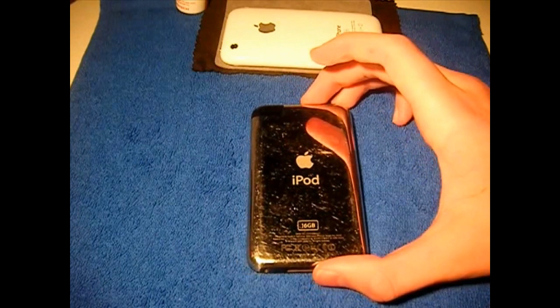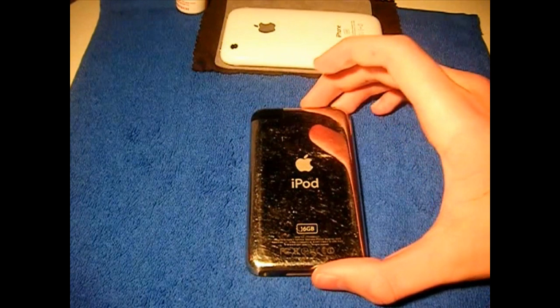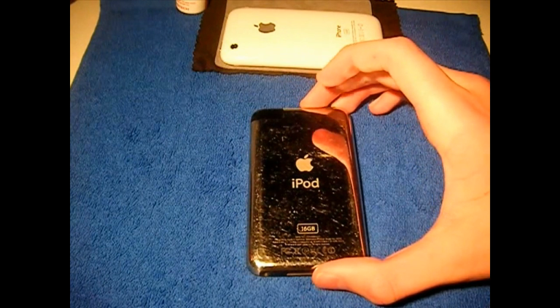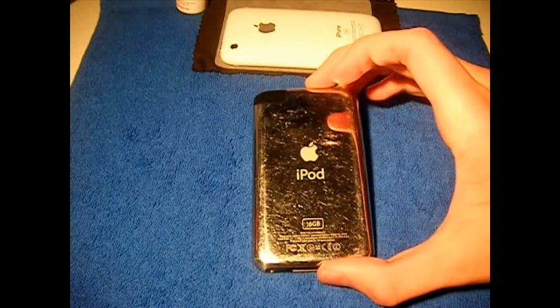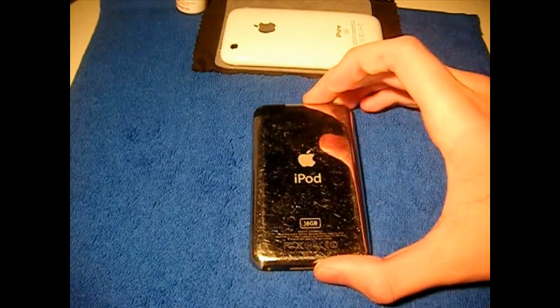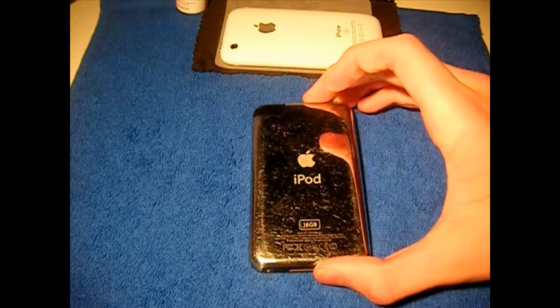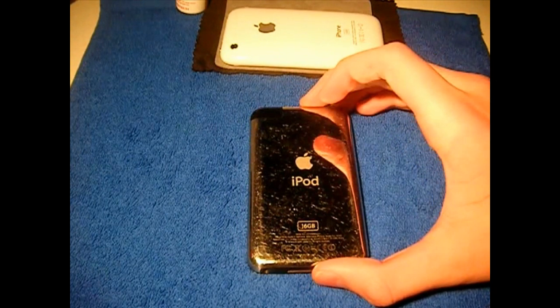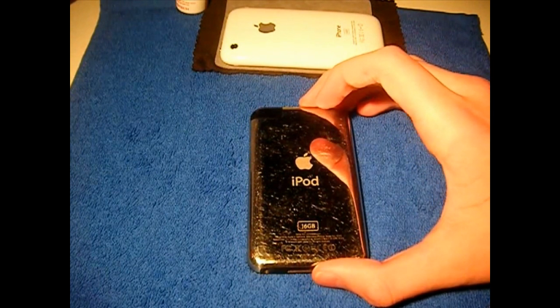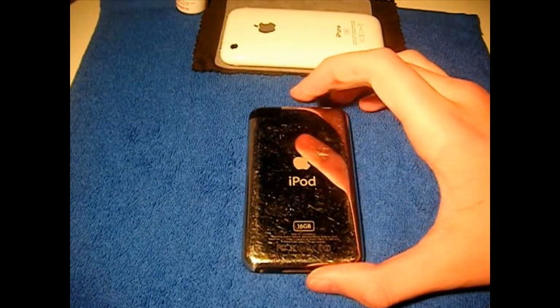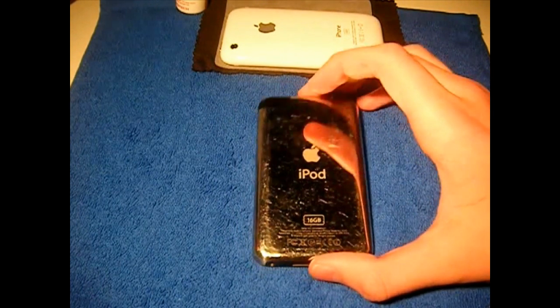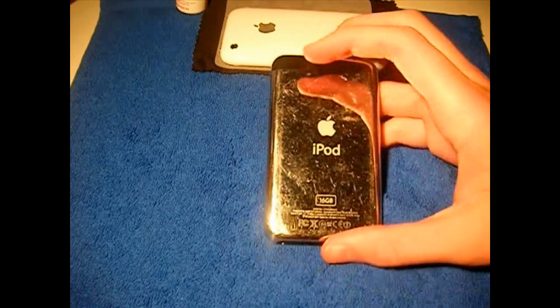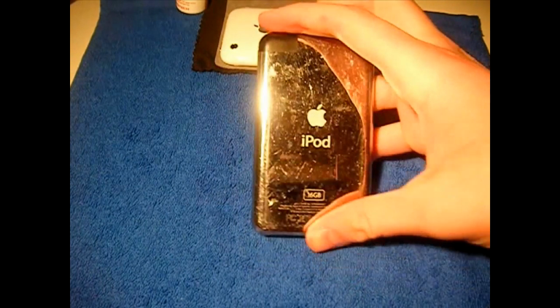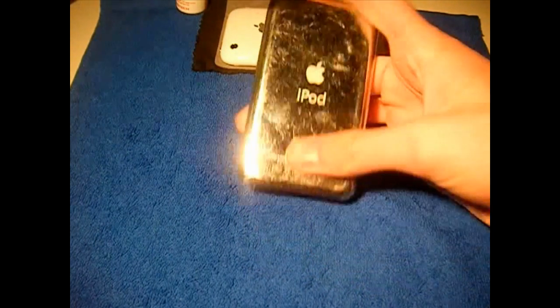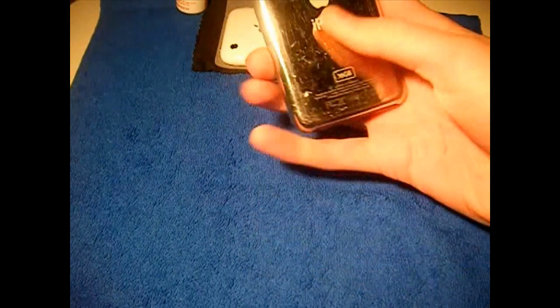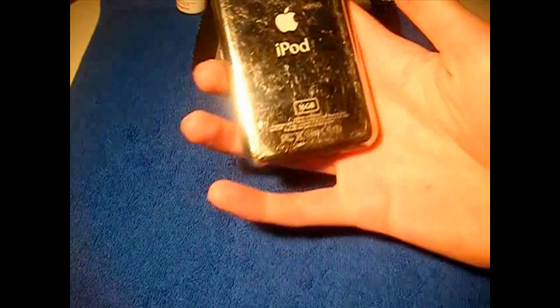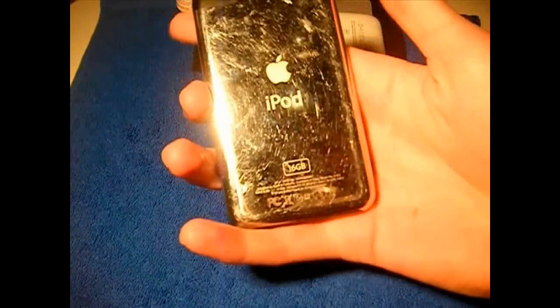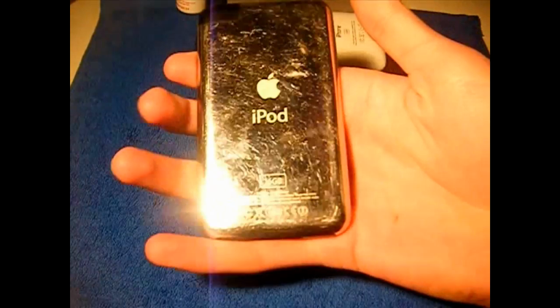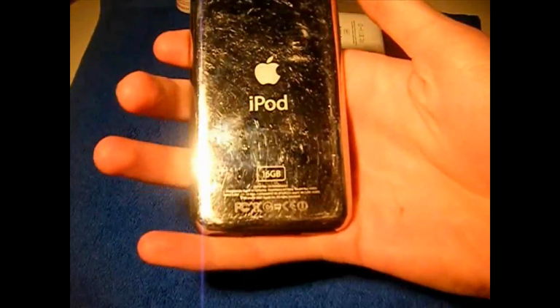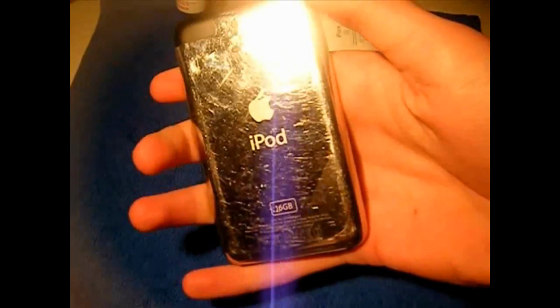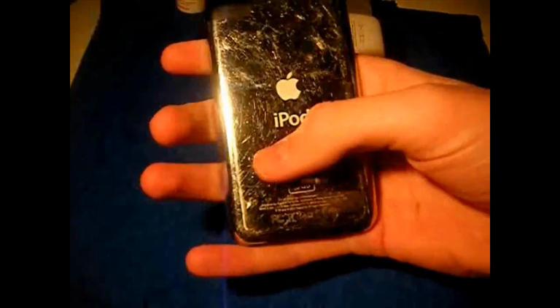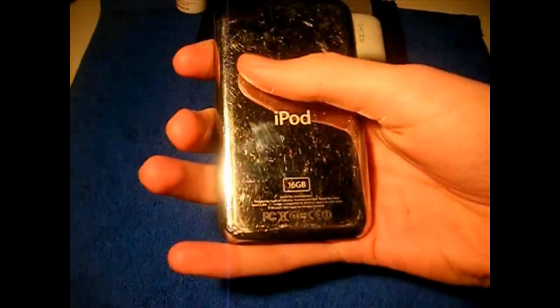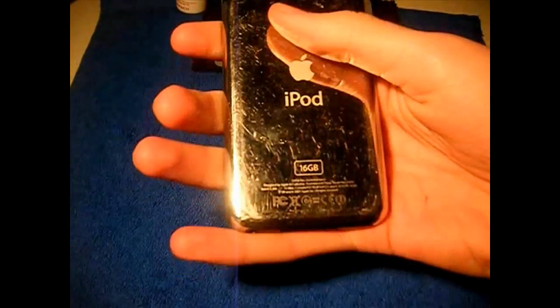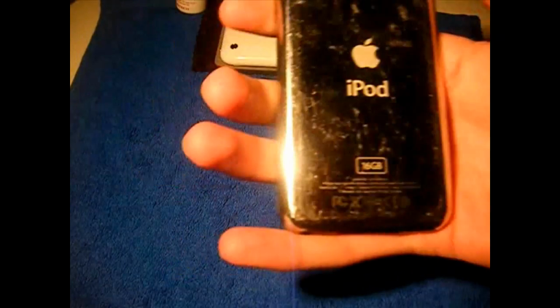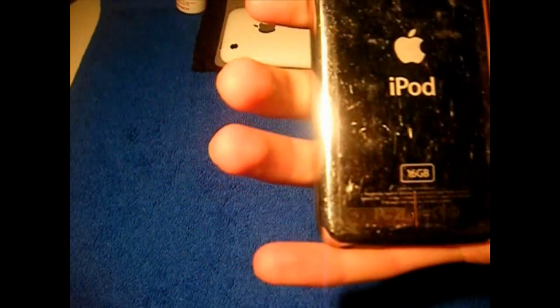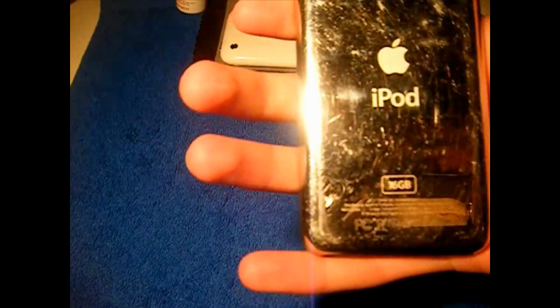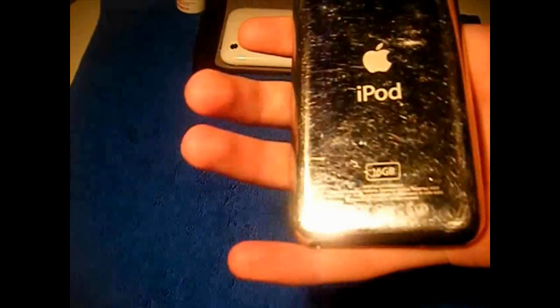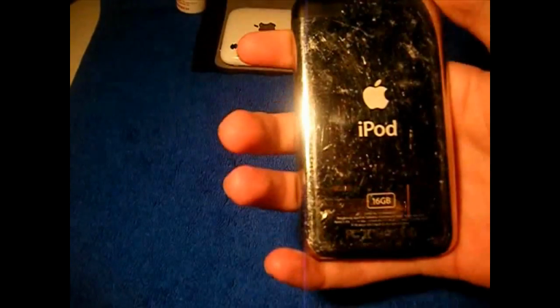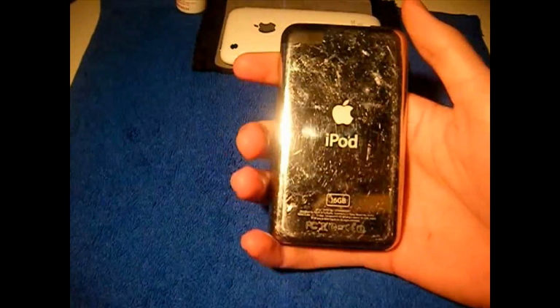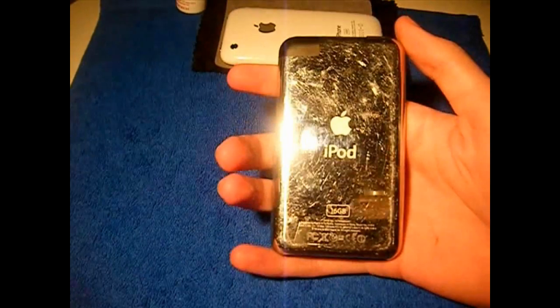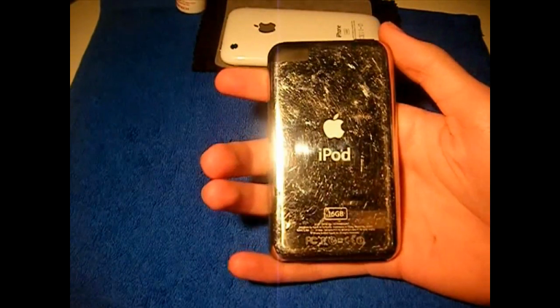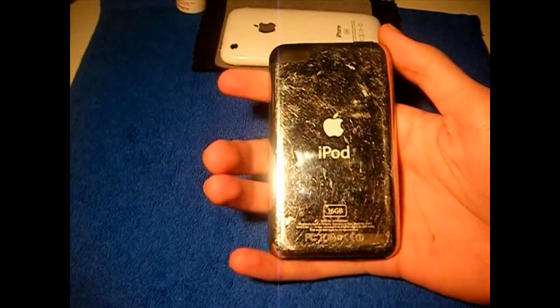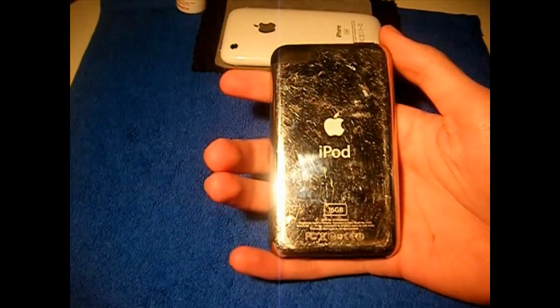Now to find out if you have an MC model, you want to go to the back of your iPod Touch — sorry for the glare.